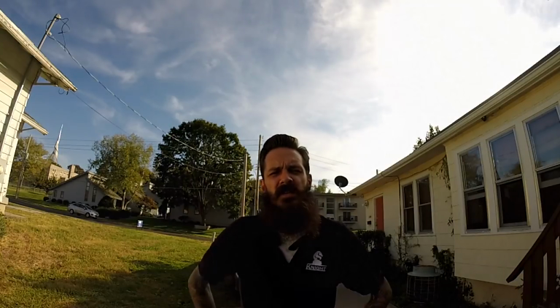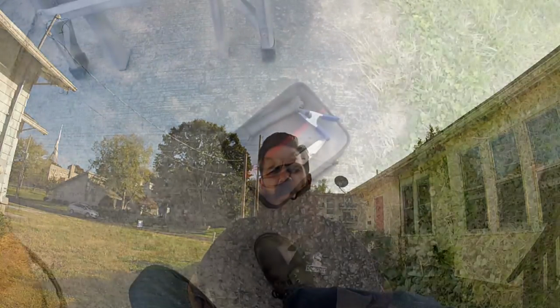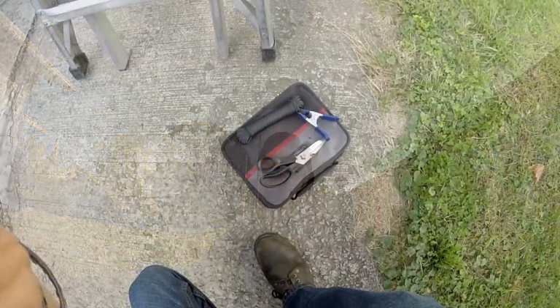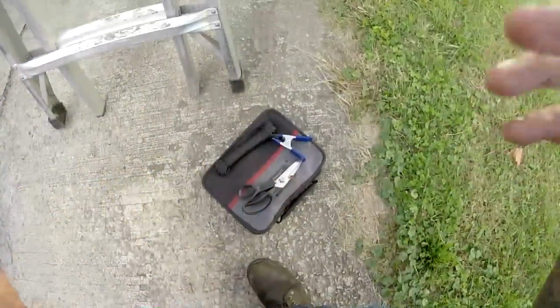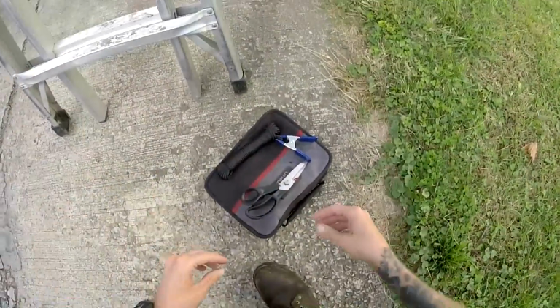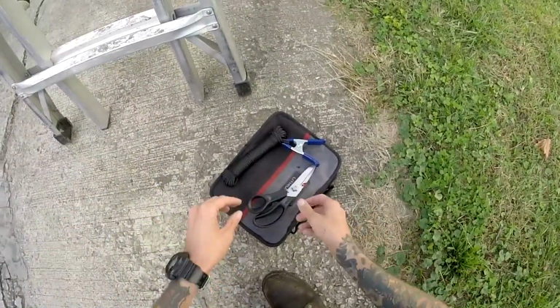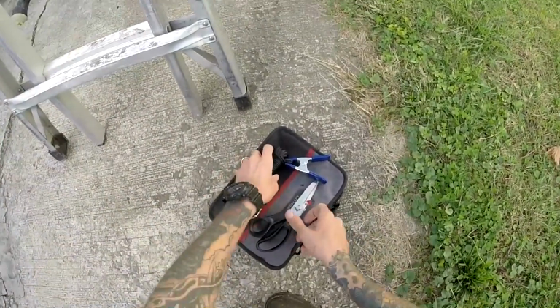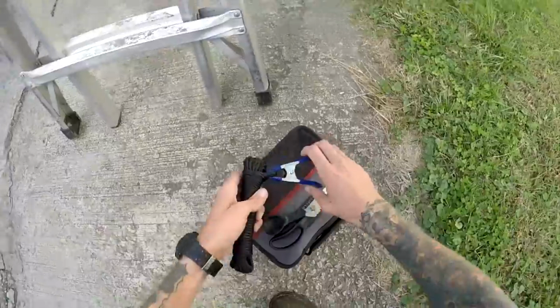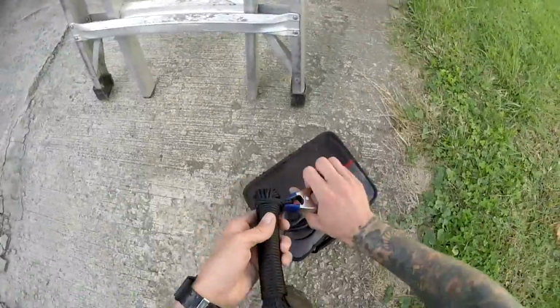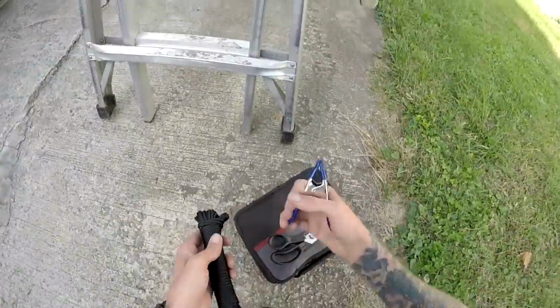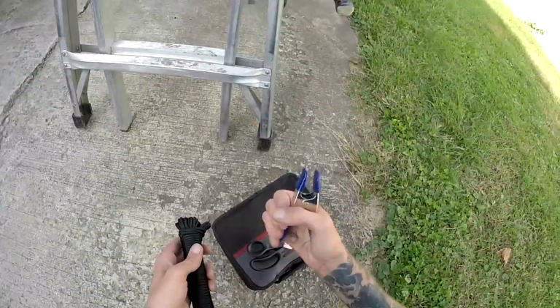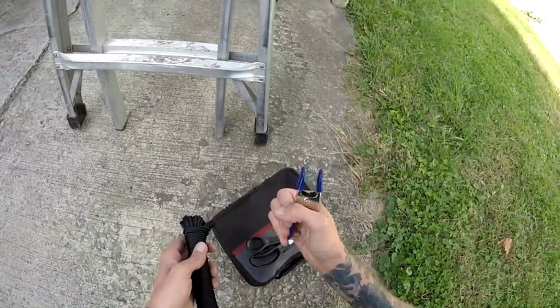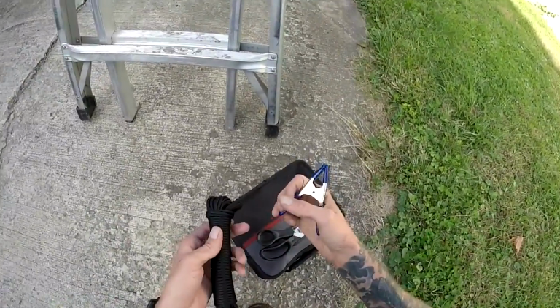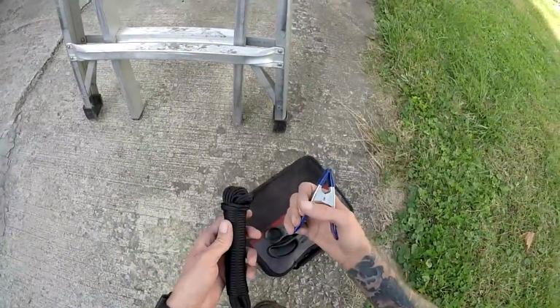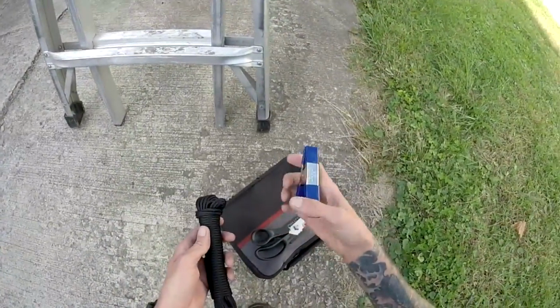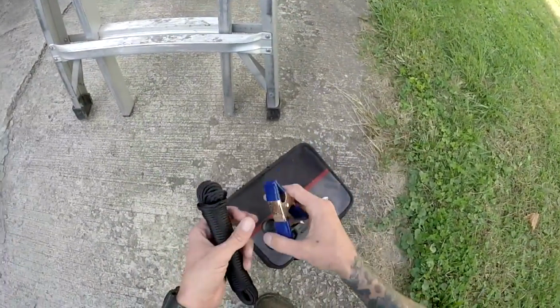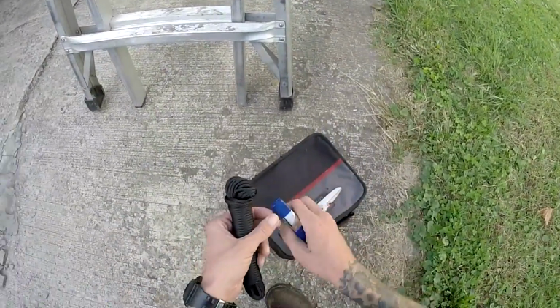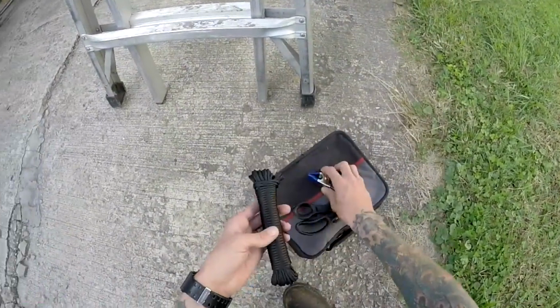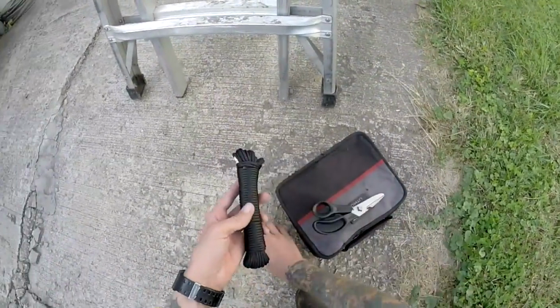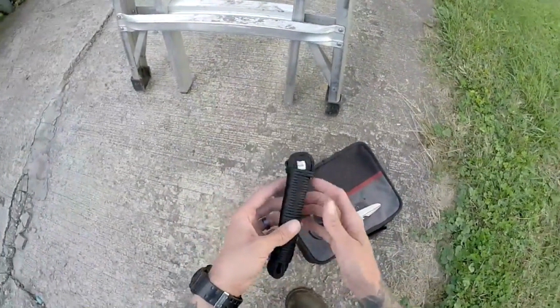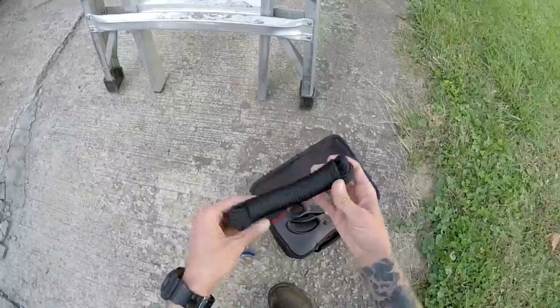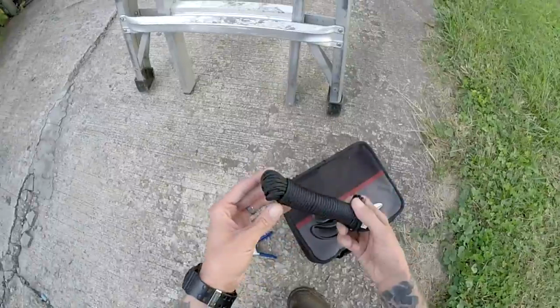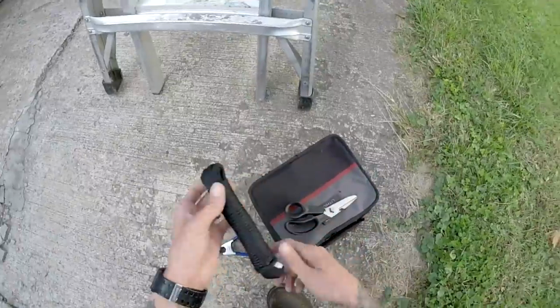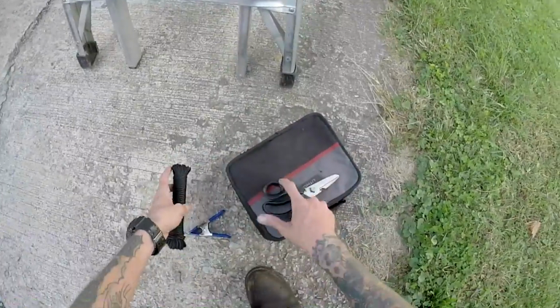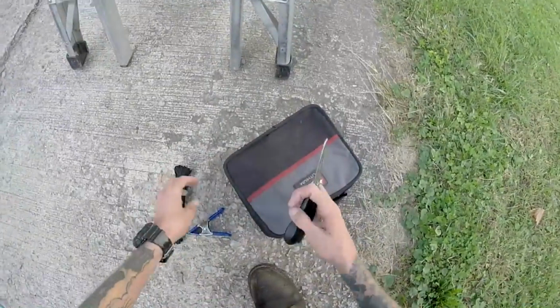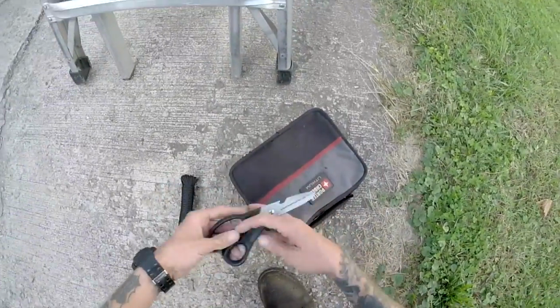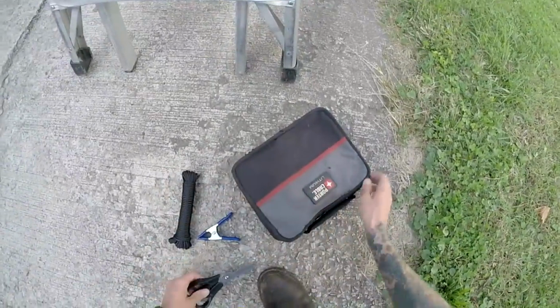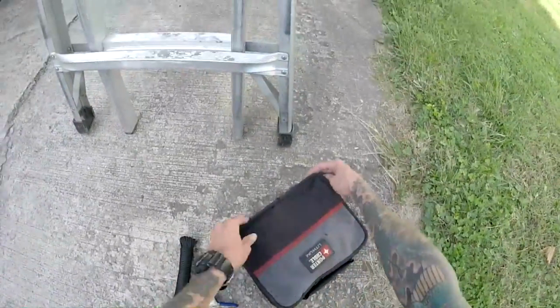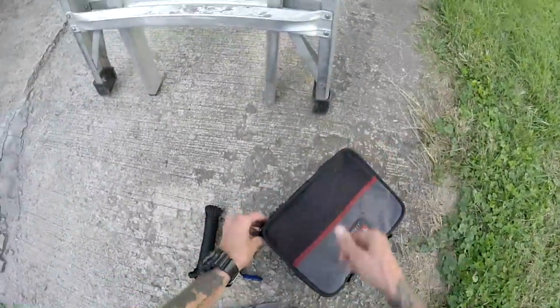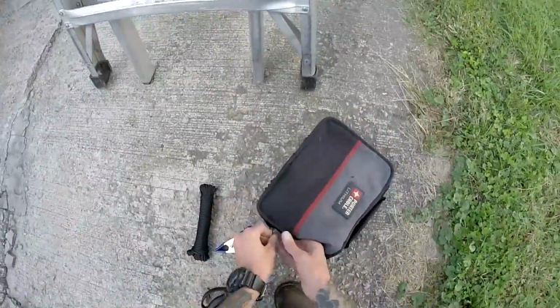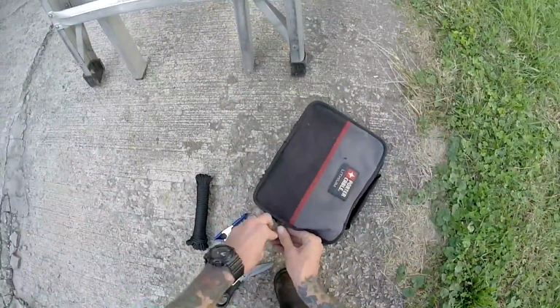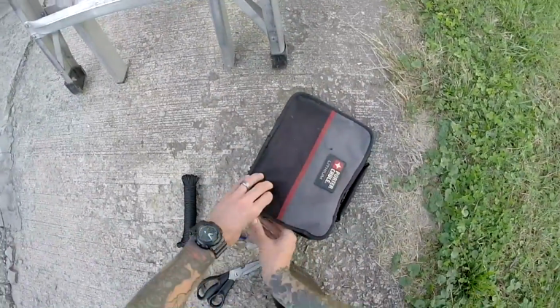So let's put it together real quick and attach it and see how it works. This is mine — I wanted a little bit heavier duty clamp and some 550 cord. Let's test this real quick.